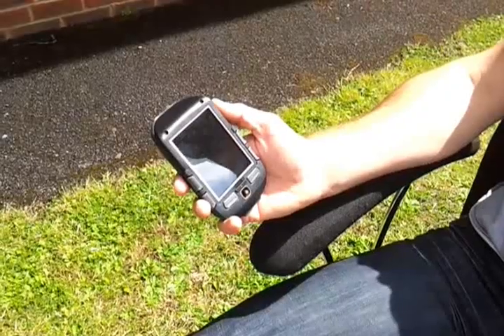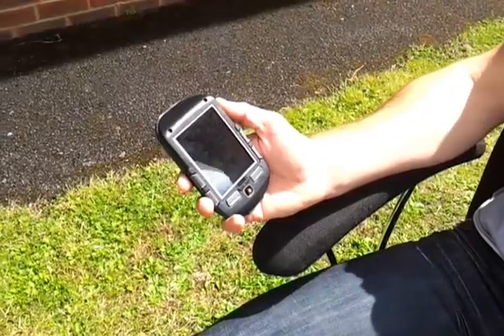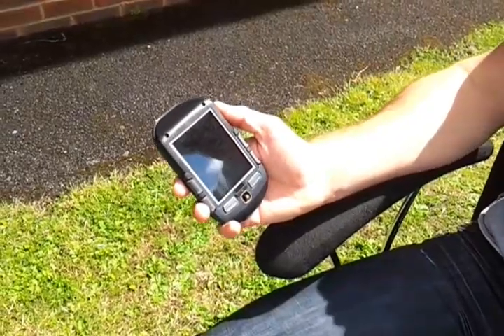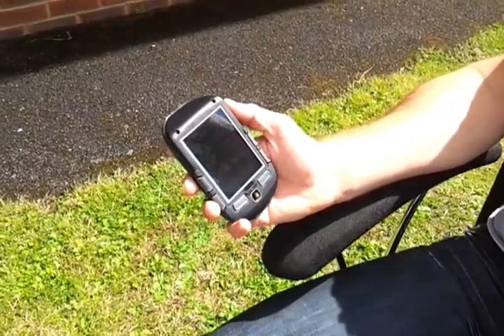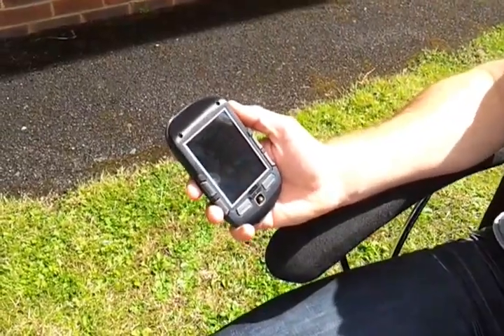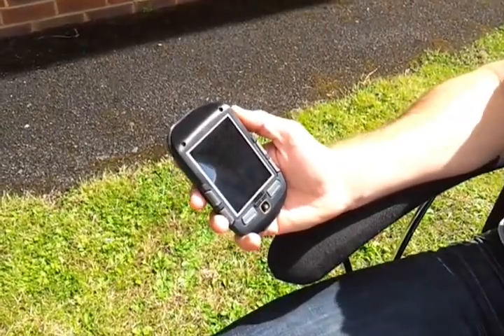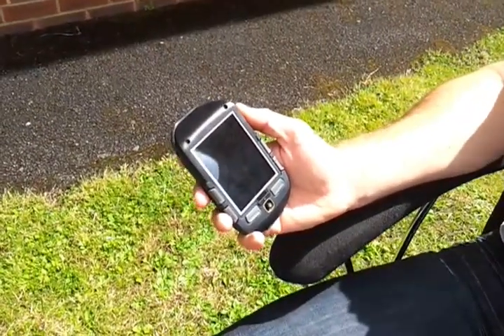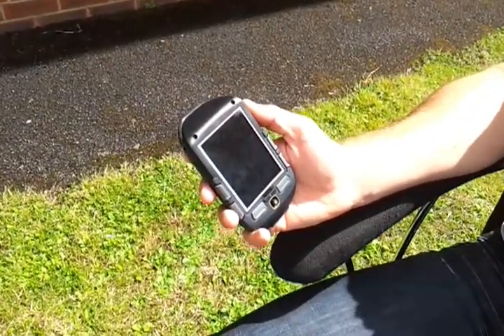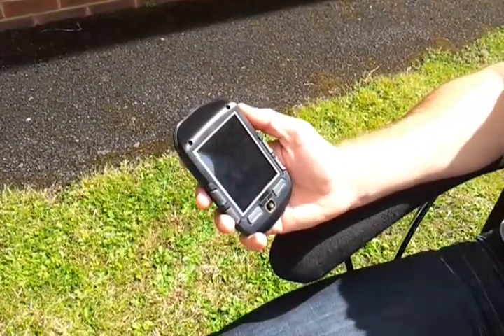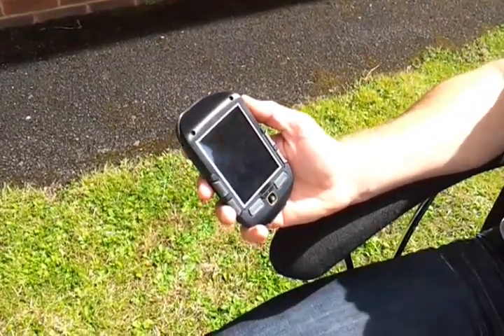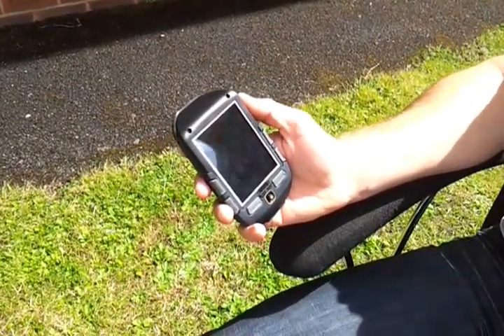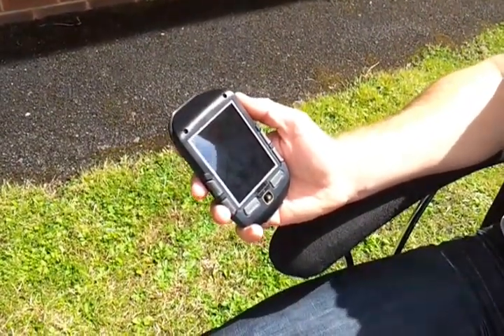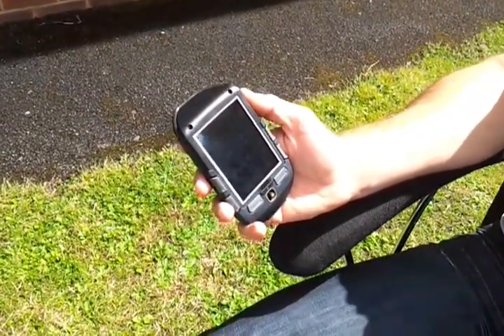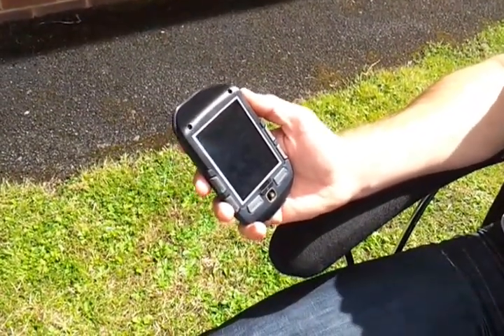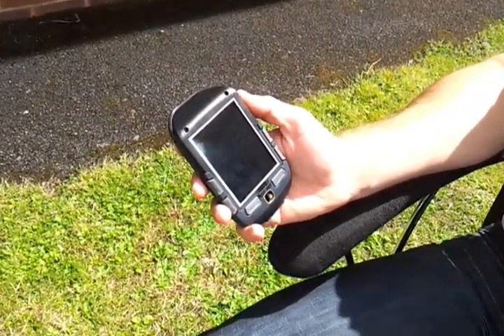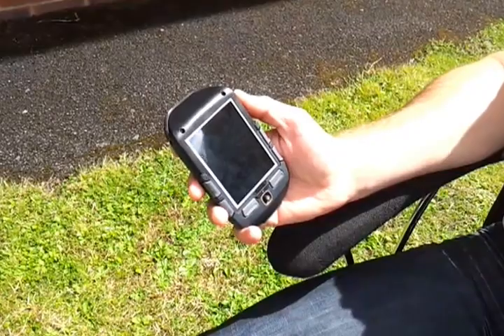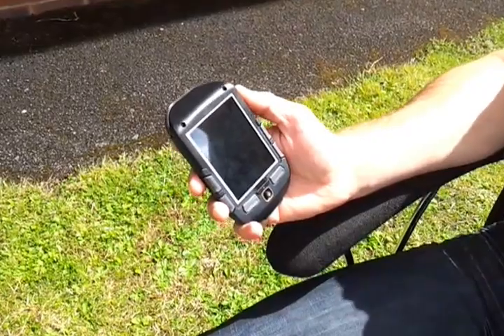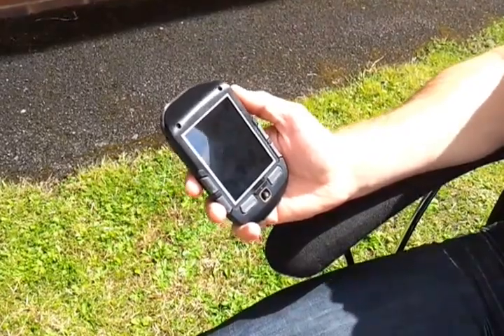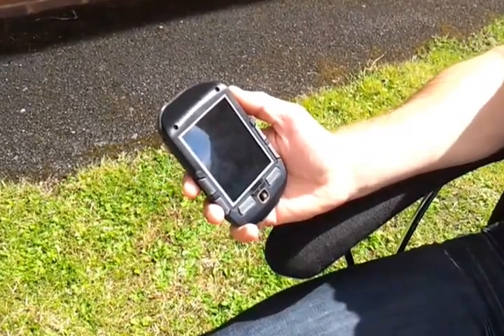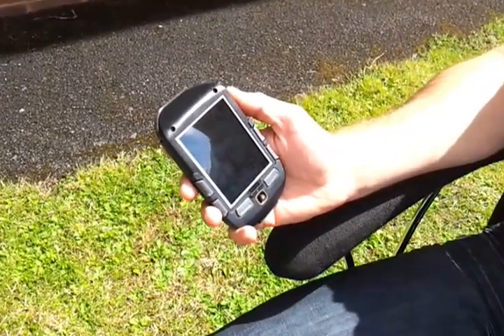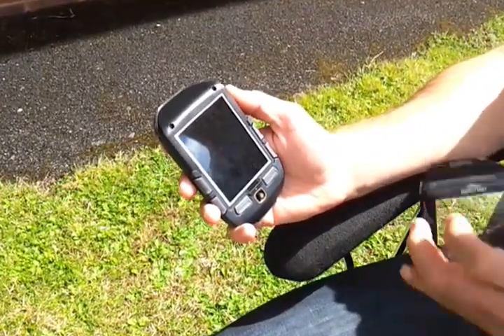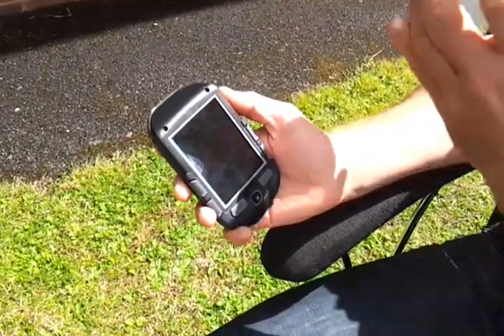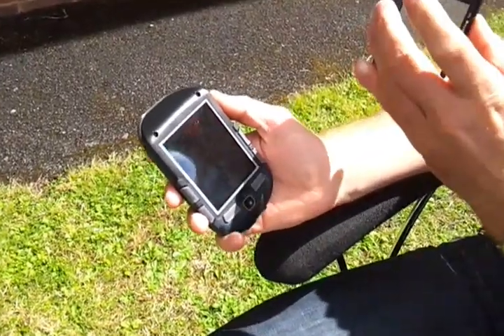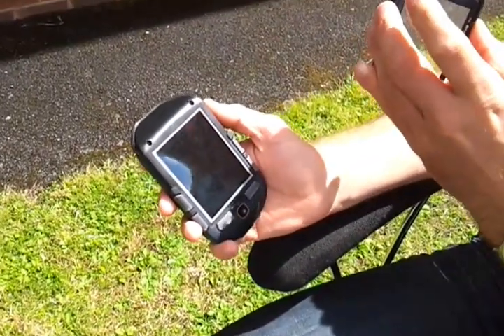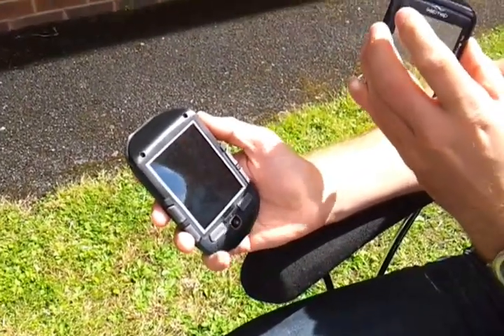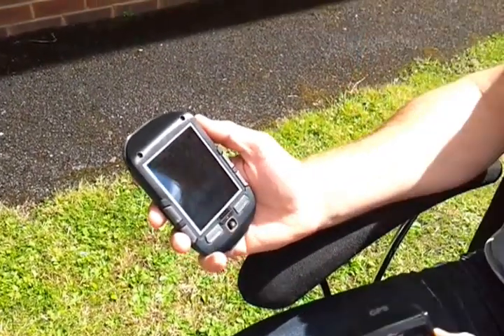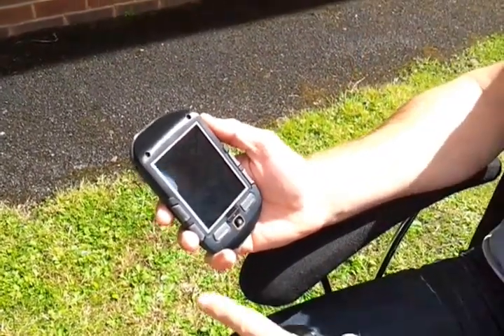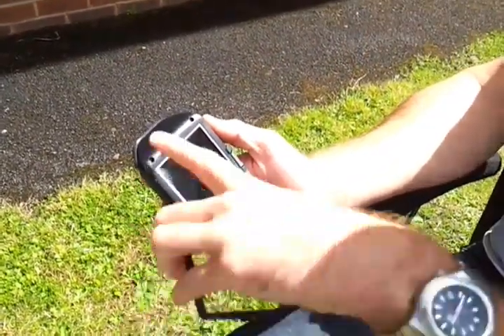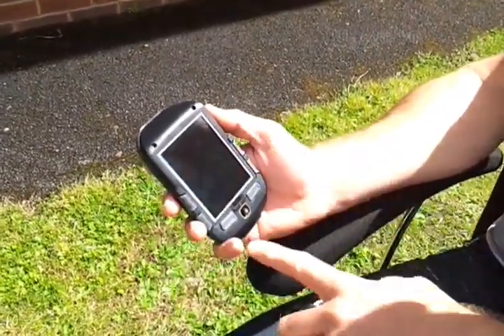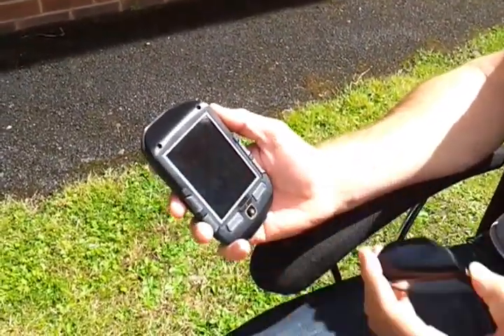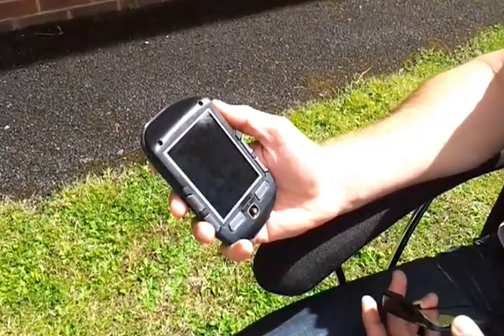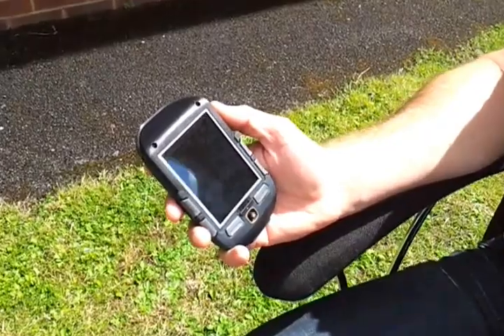Hi, it's the technical support team here again and today we're going to show you how to put a screen cover back on the Active 10. Now it's very simple — we've got a new screen cover here and an Active 10 that doesn't have one on.